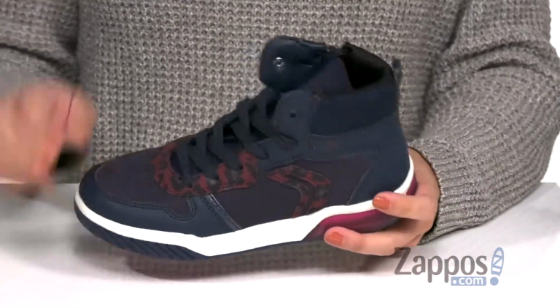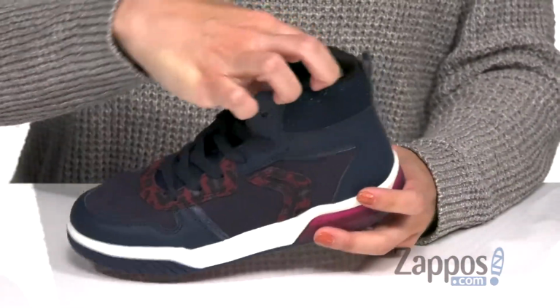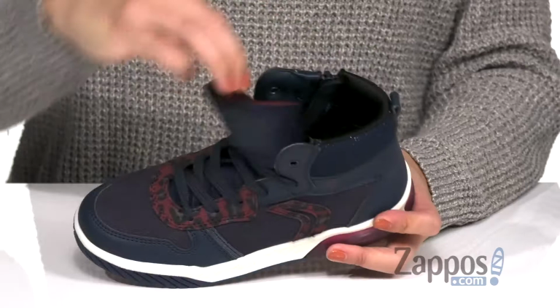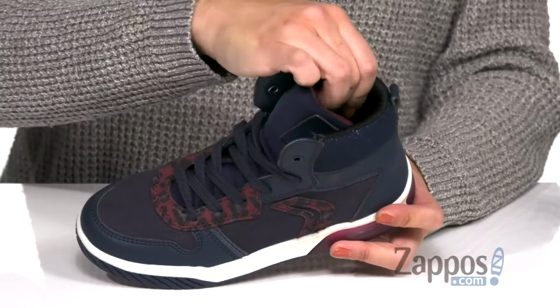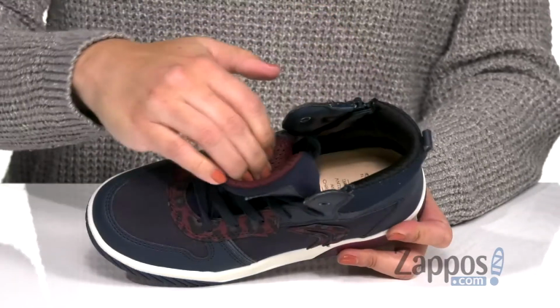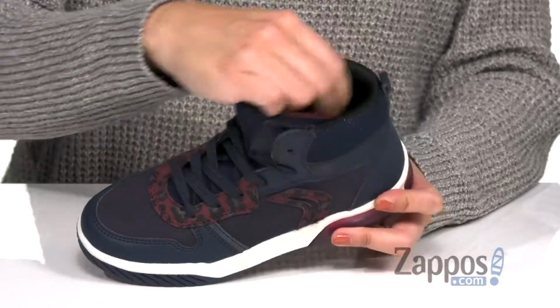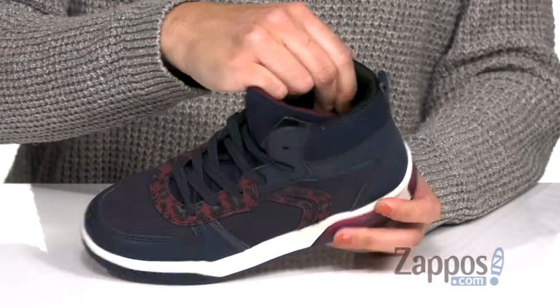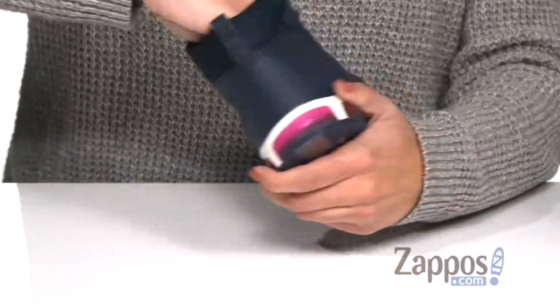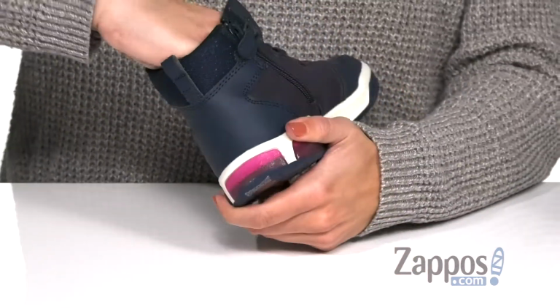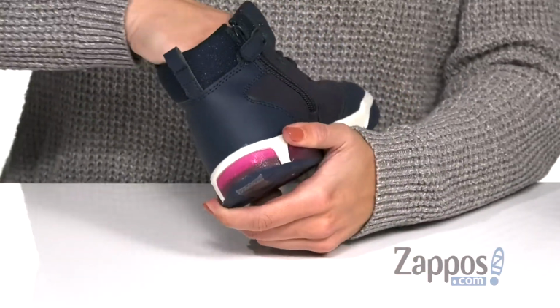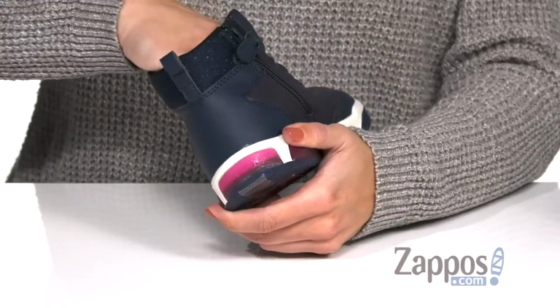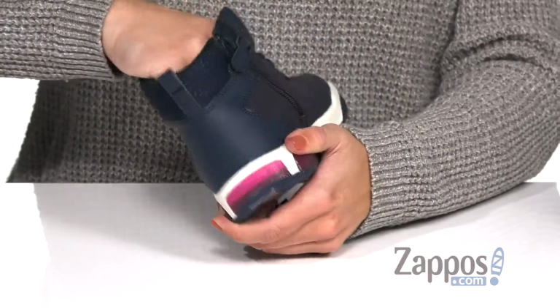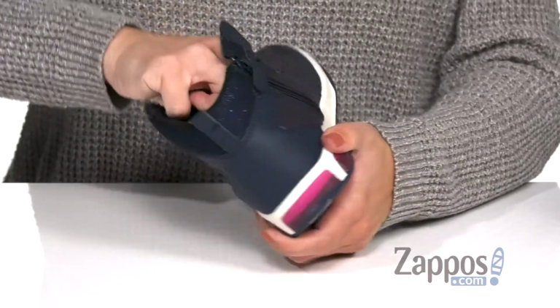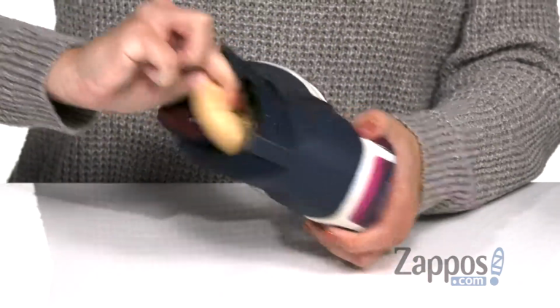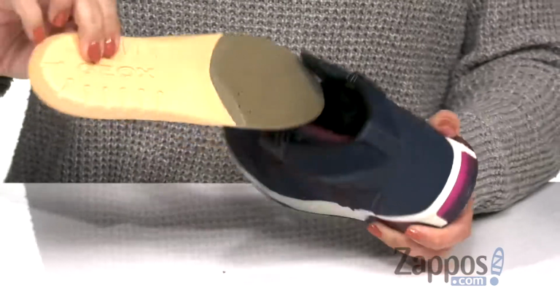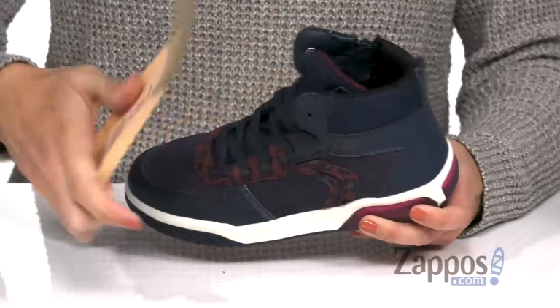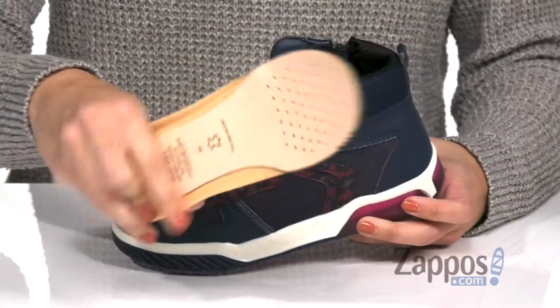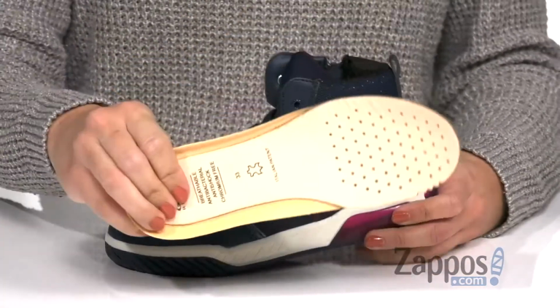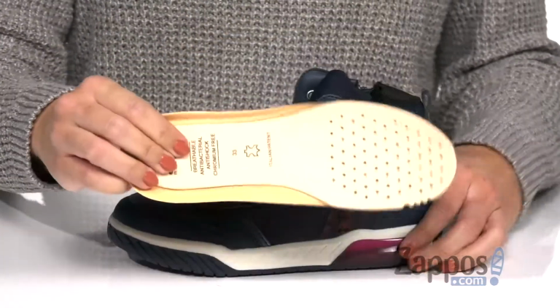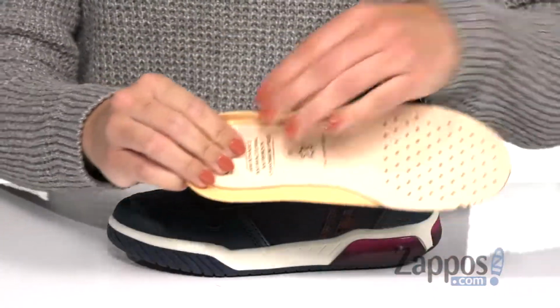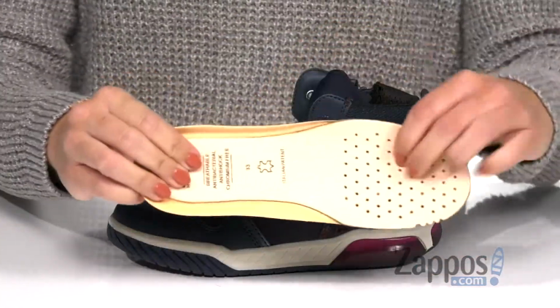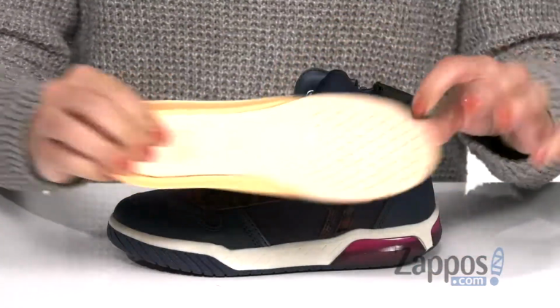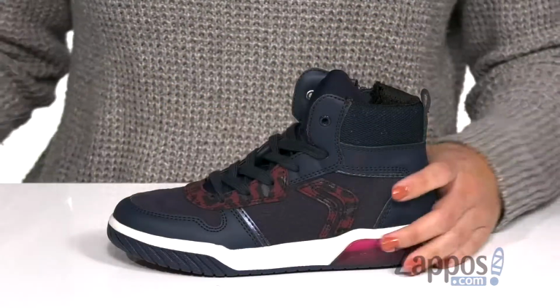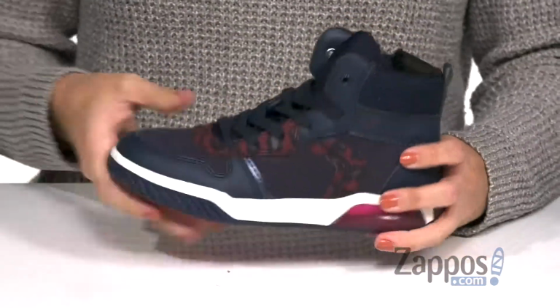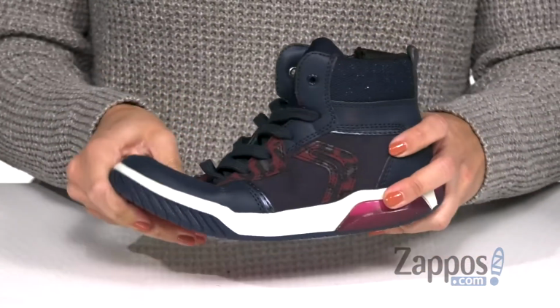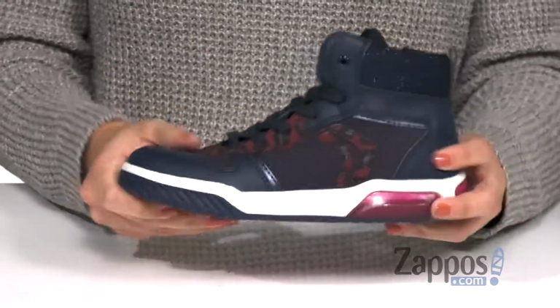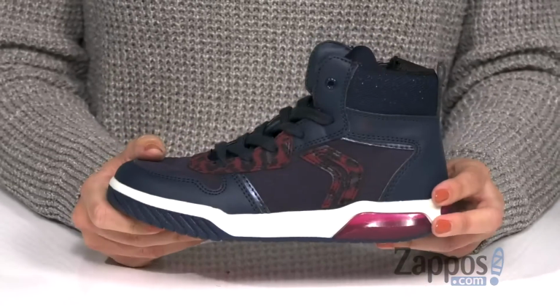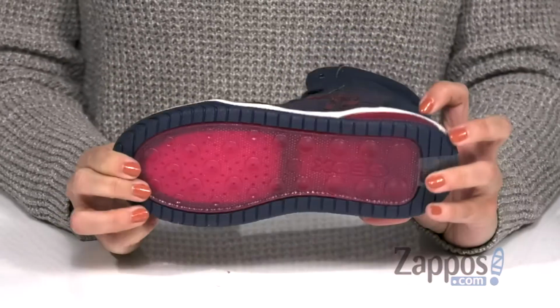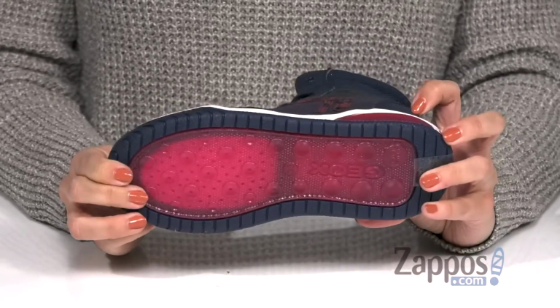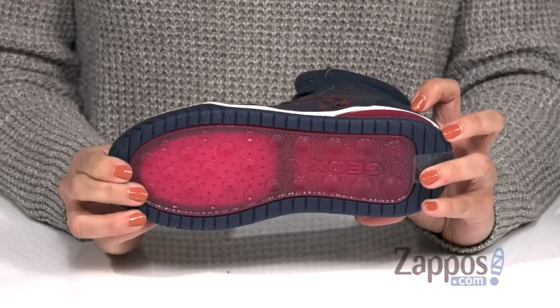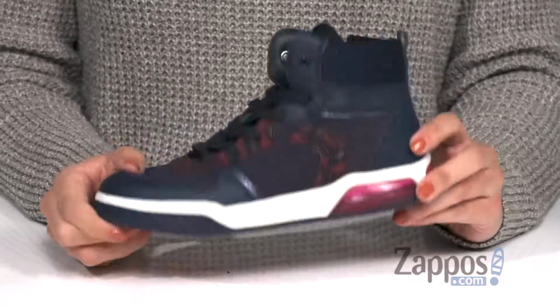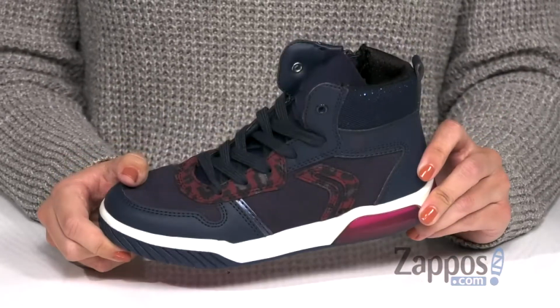Nice and padded around the ankle area, and it's breathable too. The footbed is even removable — let me show you — it's lined in leather and breathable as well. Great flexibility for all-day play, and the bottom is a synthetic outsole.